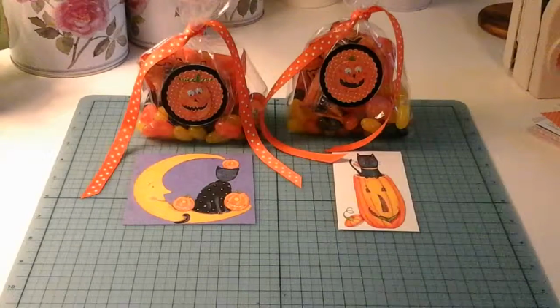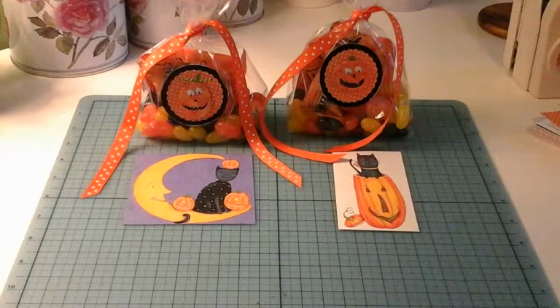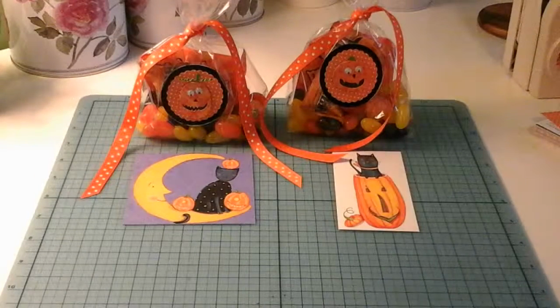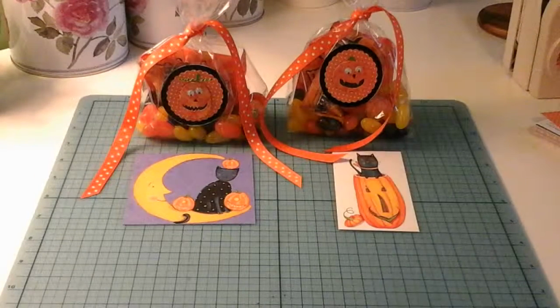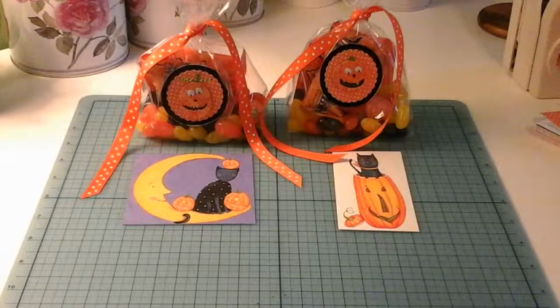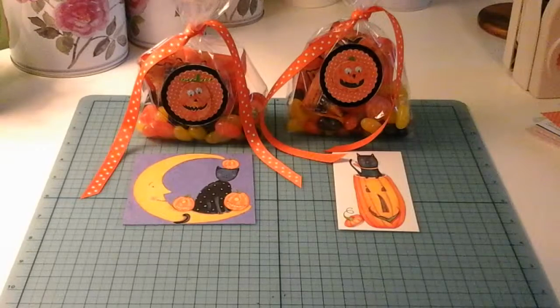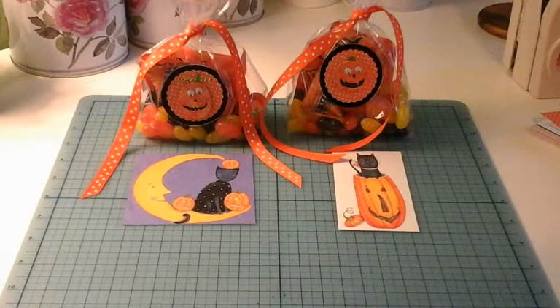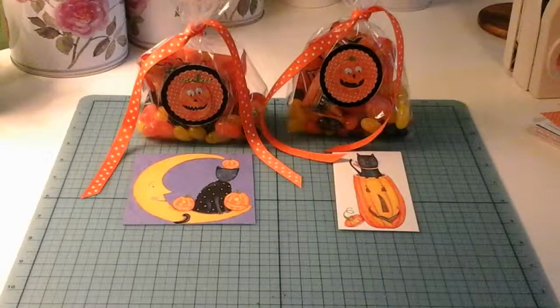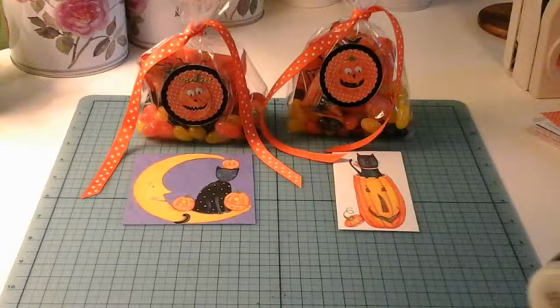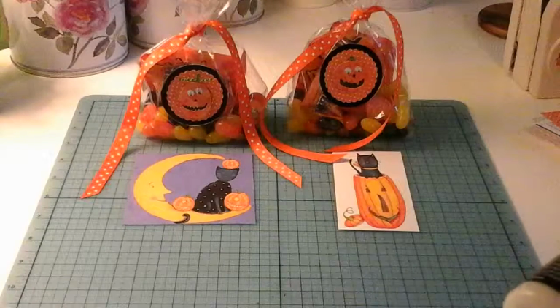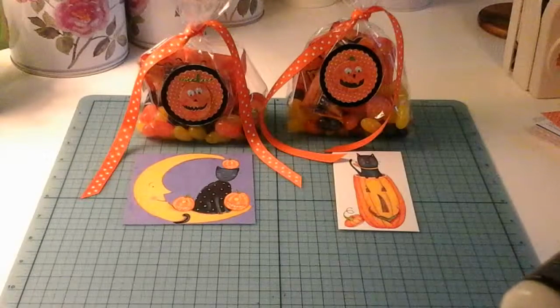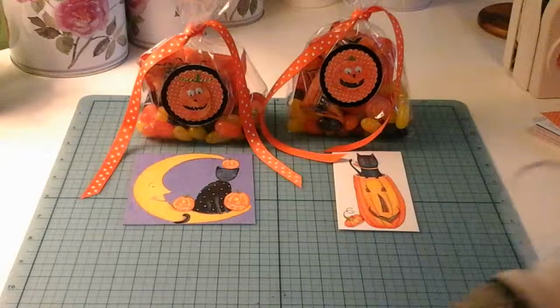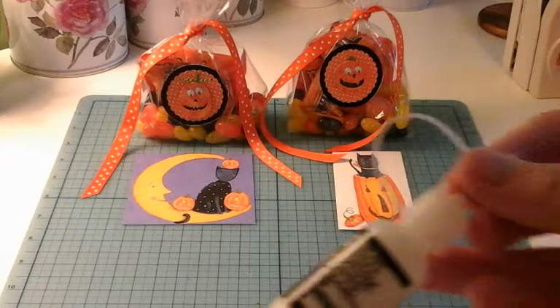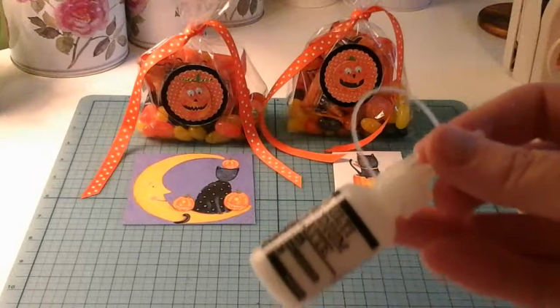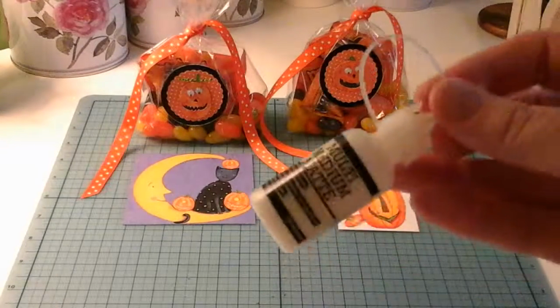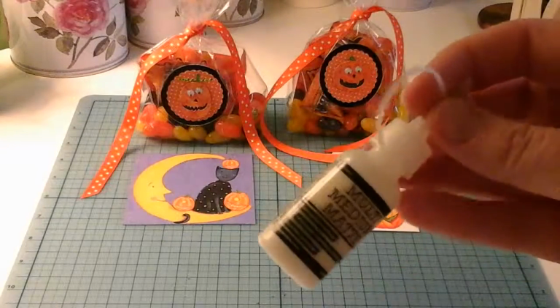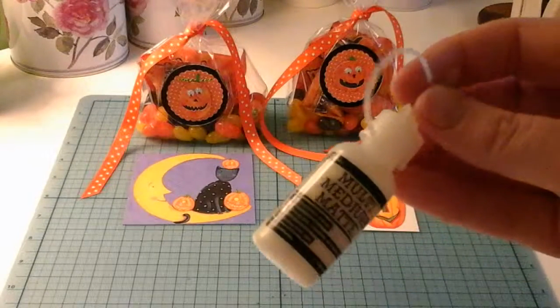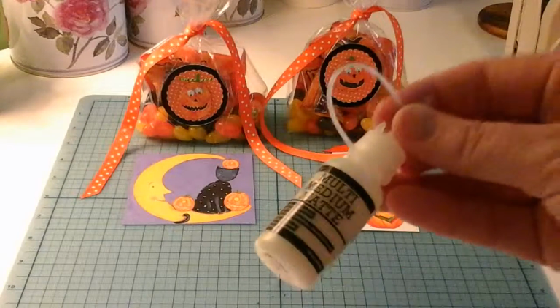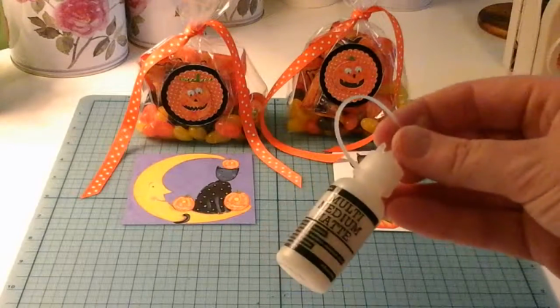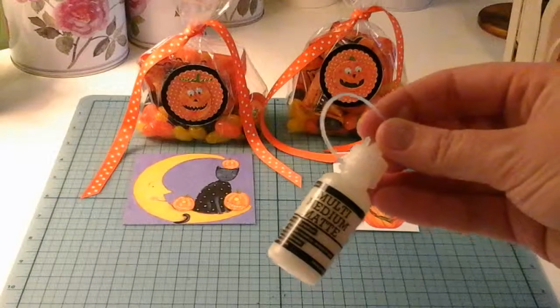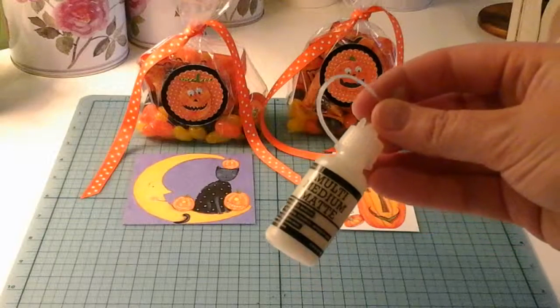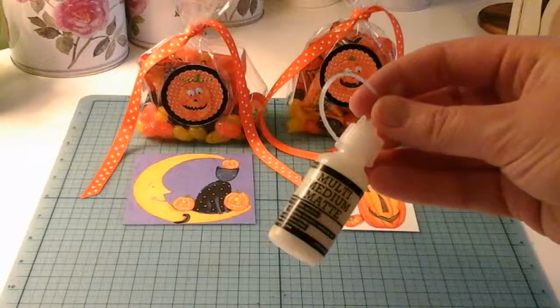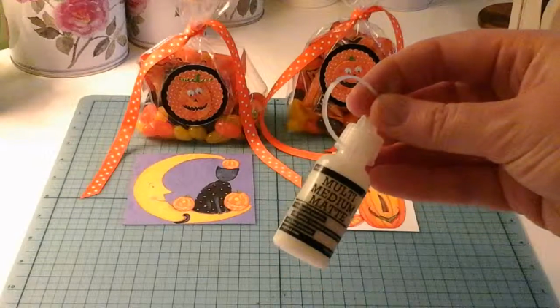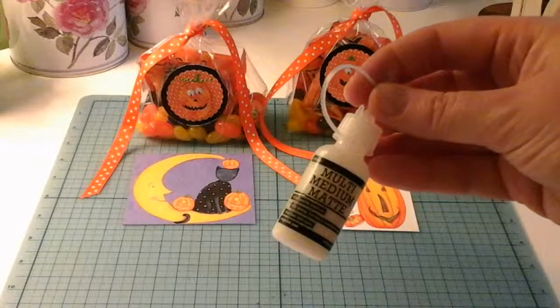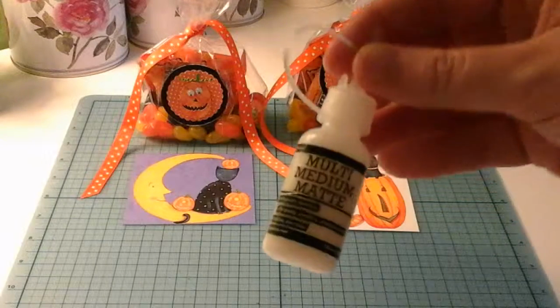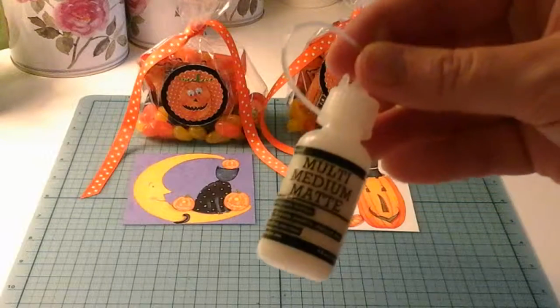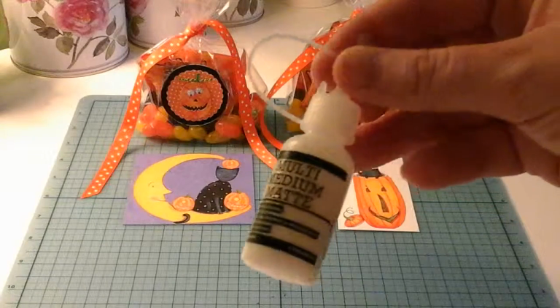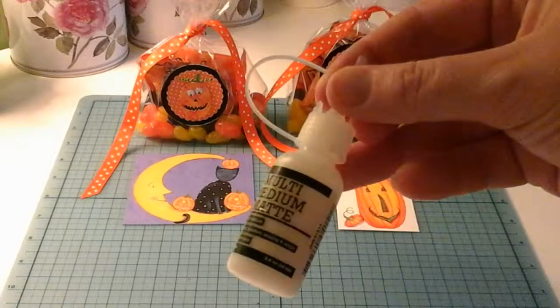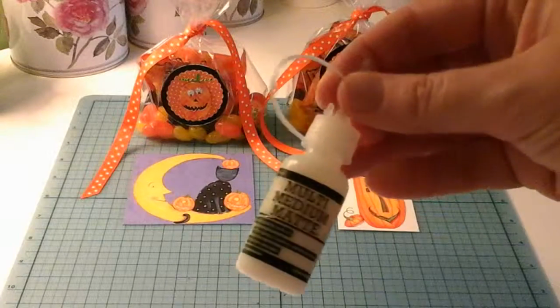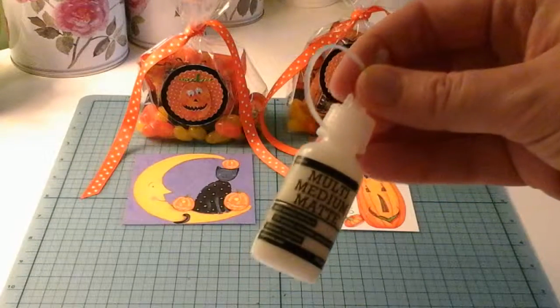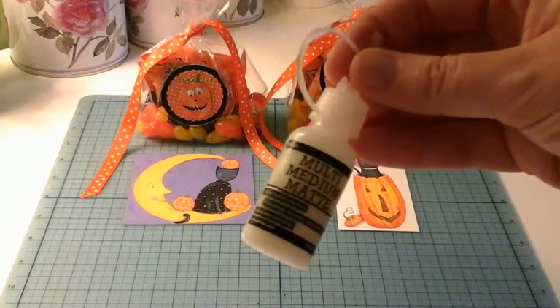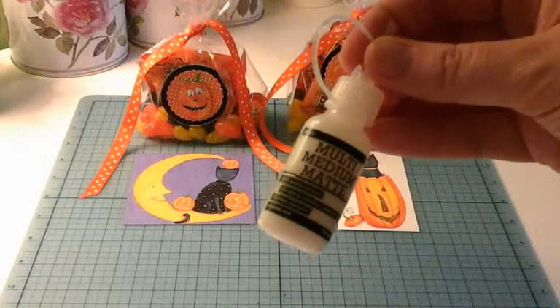Now I forgot to mention — I wanted the orange paper to stick really well to that paint pen, so I used my Ranger multimedia mat because it's a very very strong adhesive.